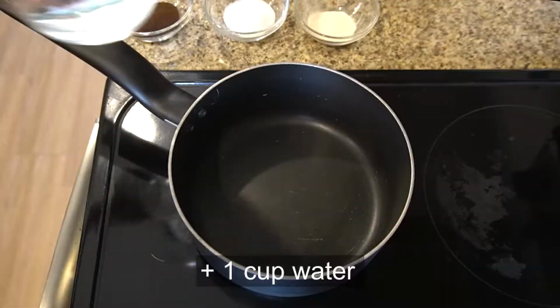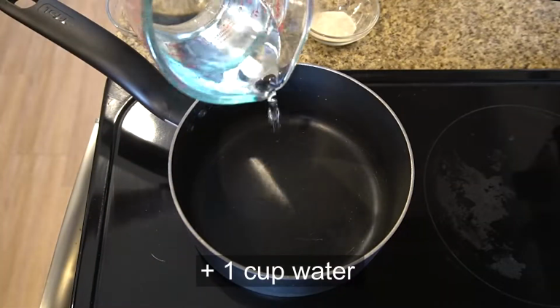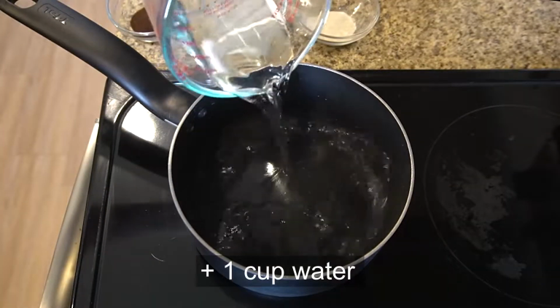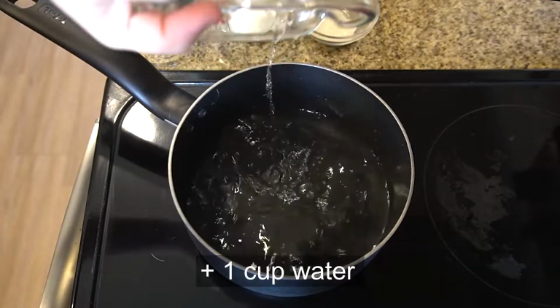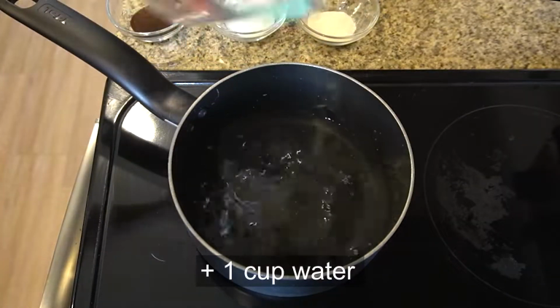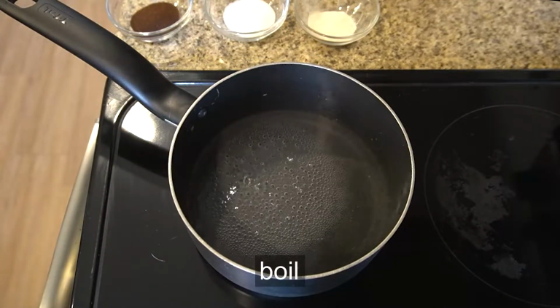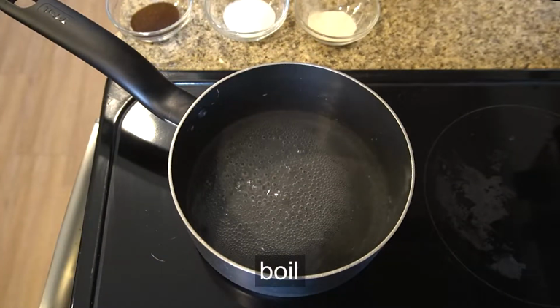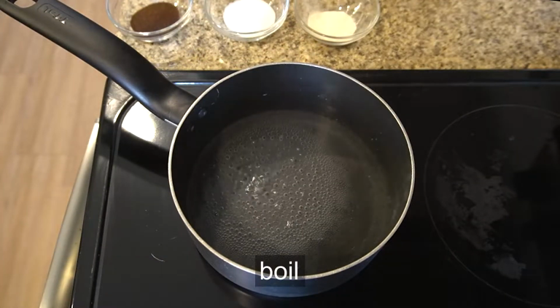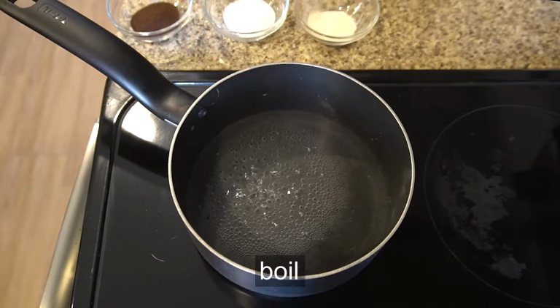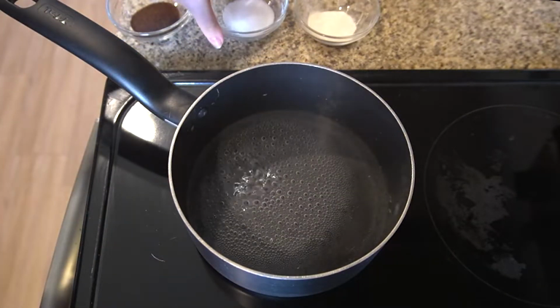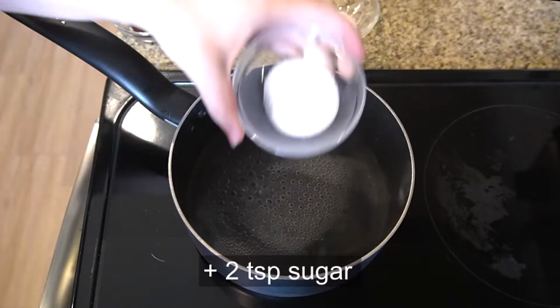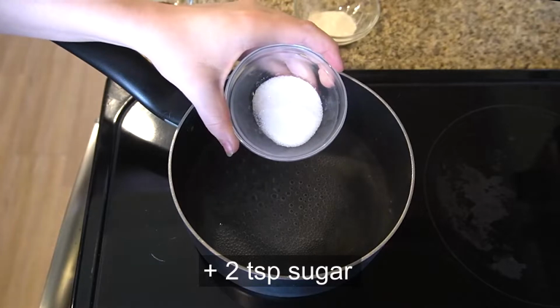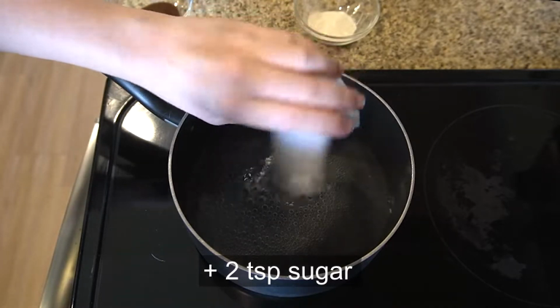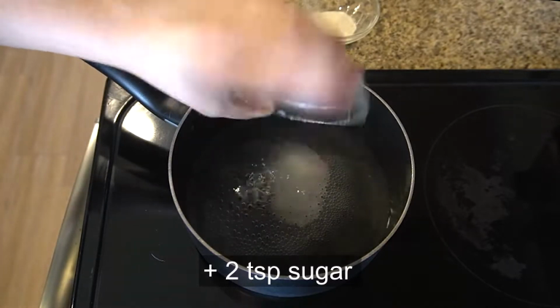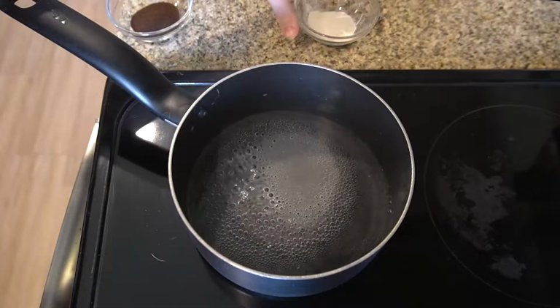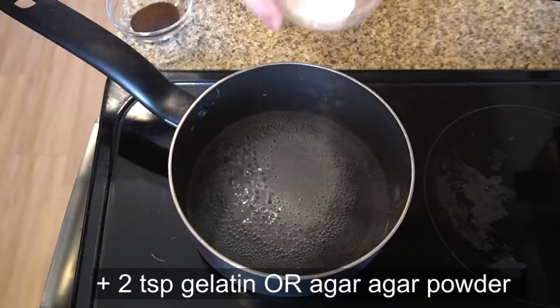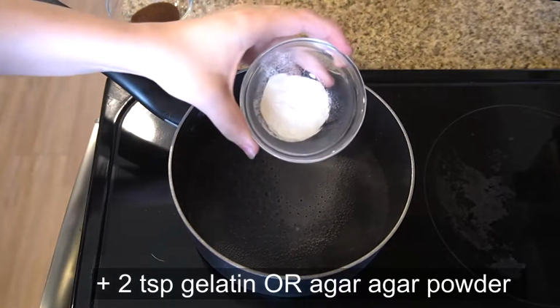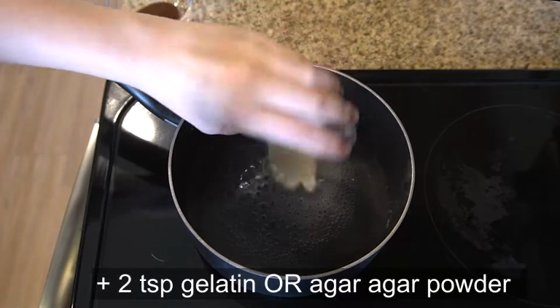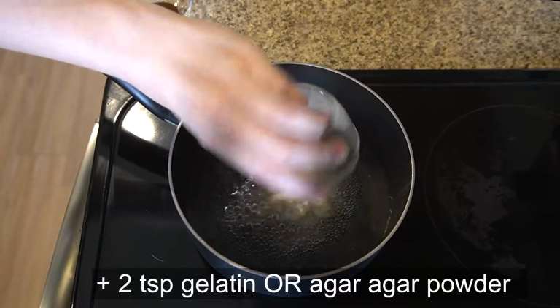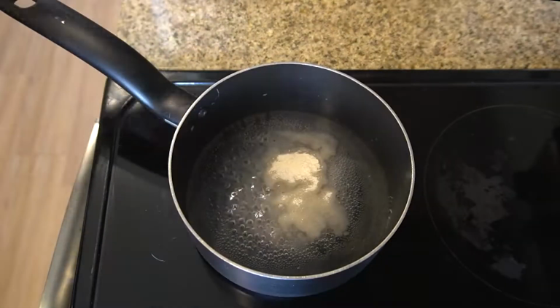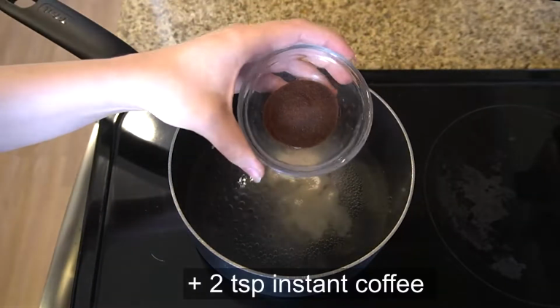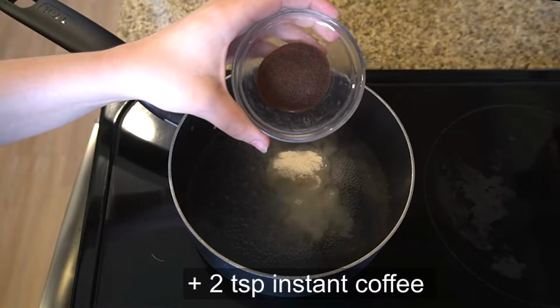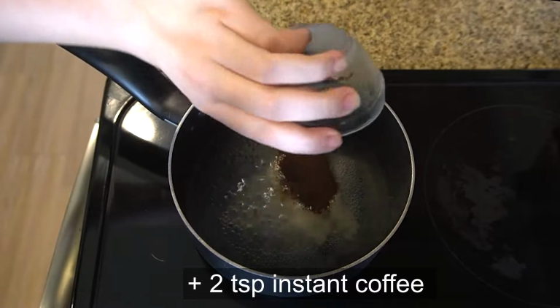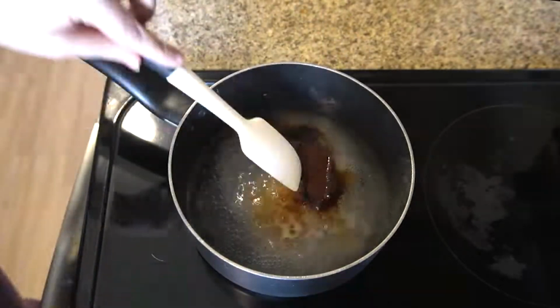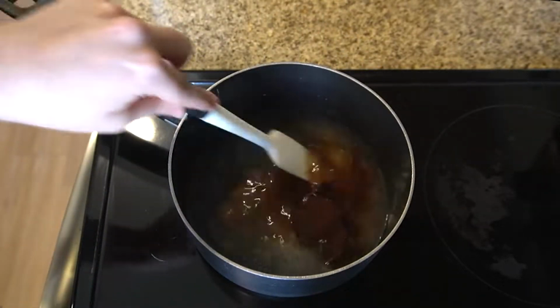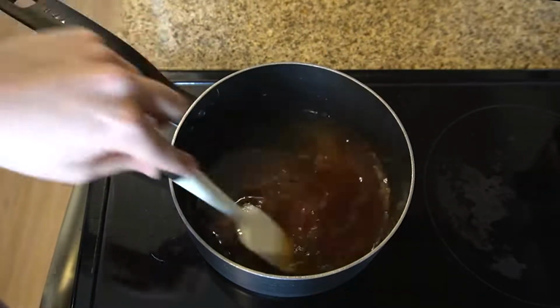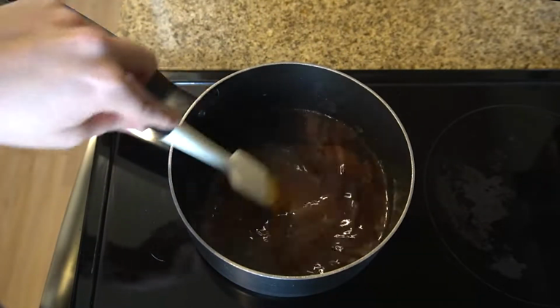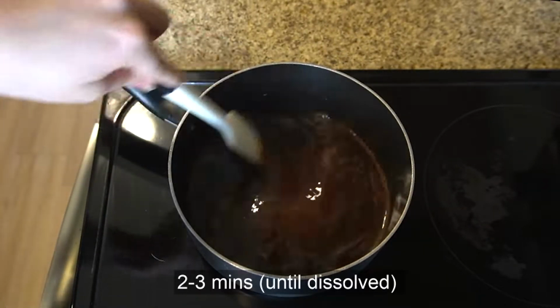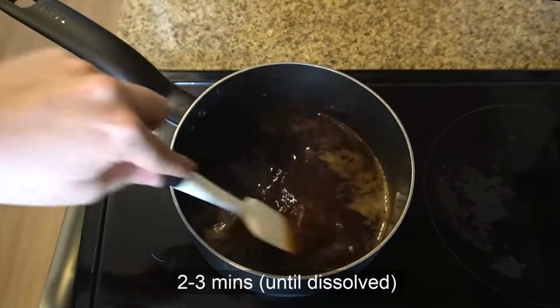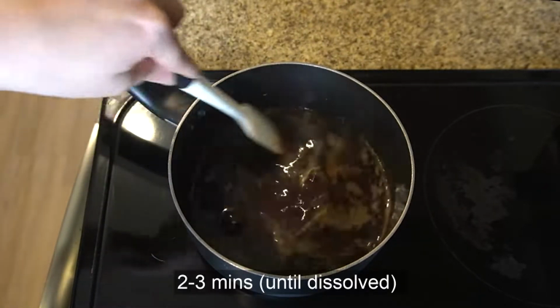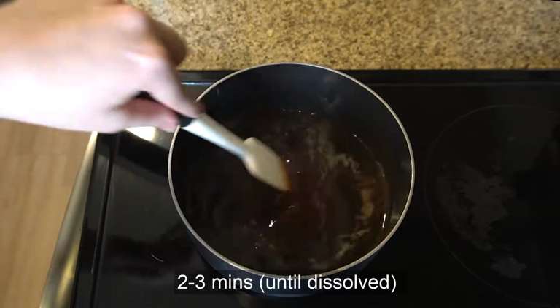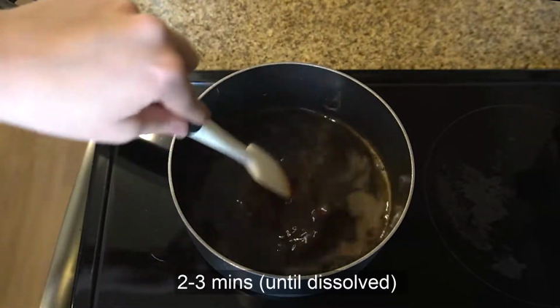Start by adding one cup of water to a pot, bring it to a boil, and lower it down to a simmer. Then we're going to add two teaspoons of sugar, along with two teaspoons of gelatin or agar-agar powder, and two teaspoons of instant coffee. Stir this until it's completely dissolved, about two to three minutes on the heat.